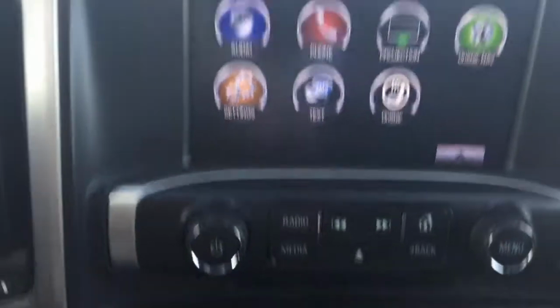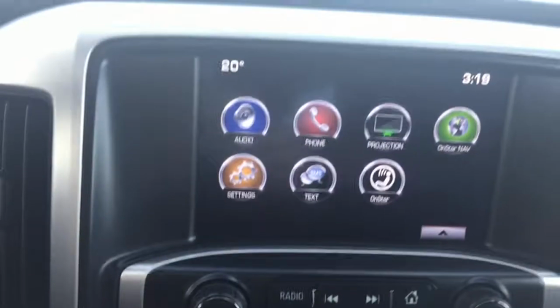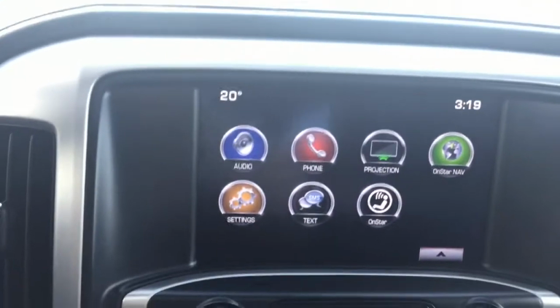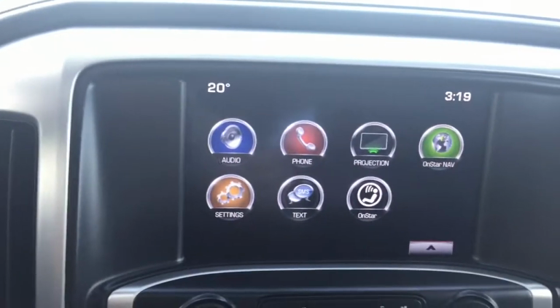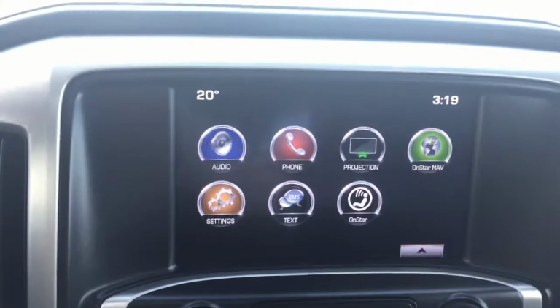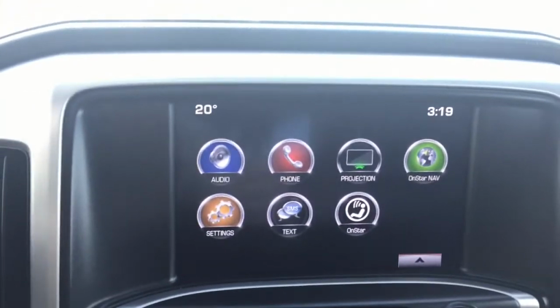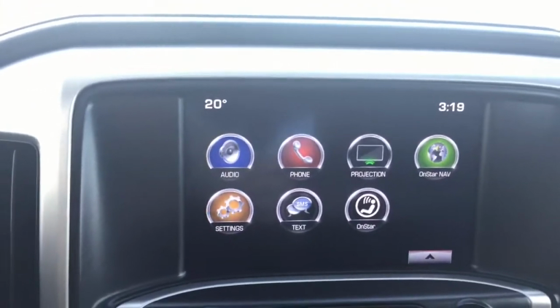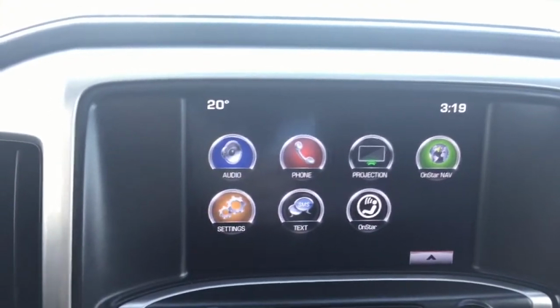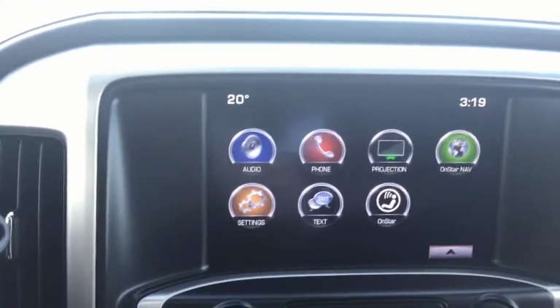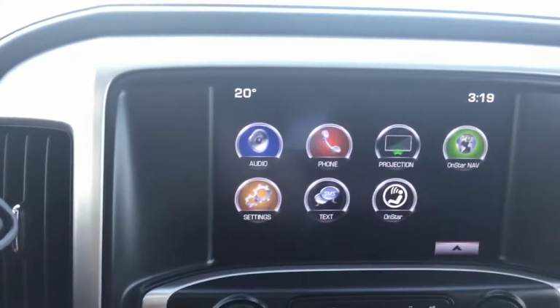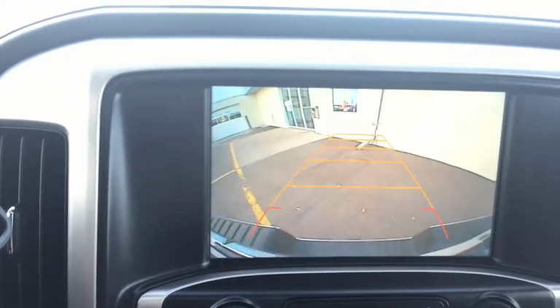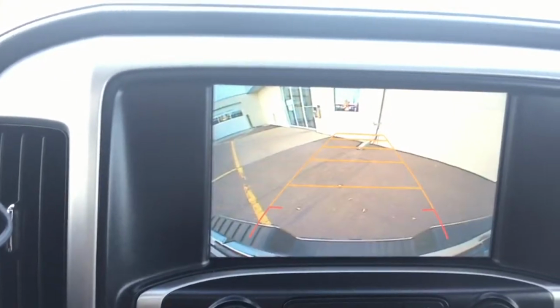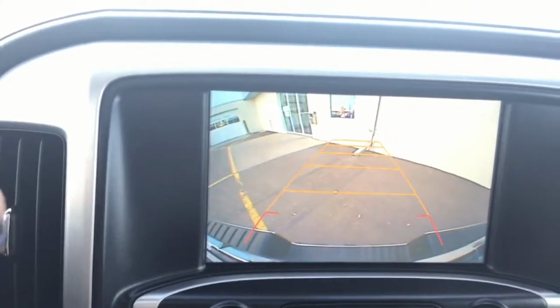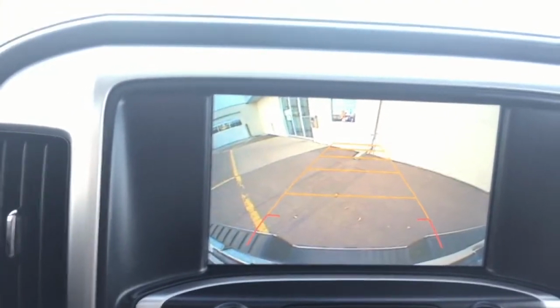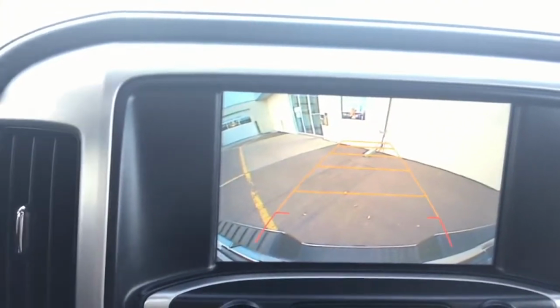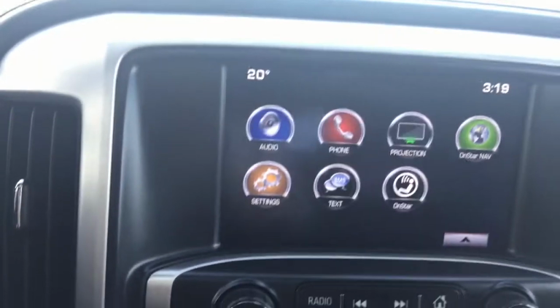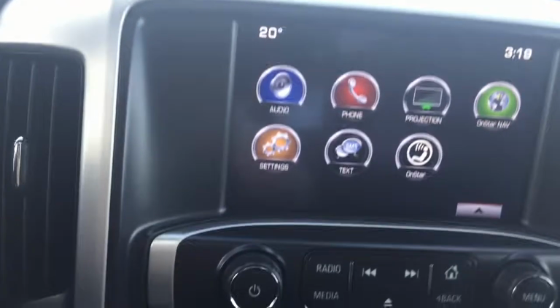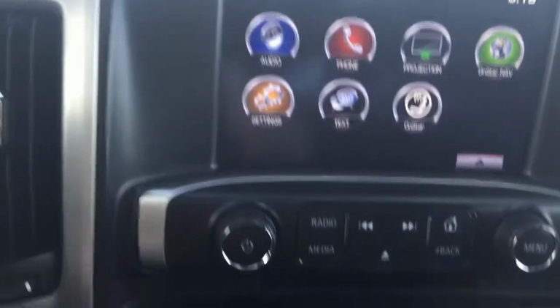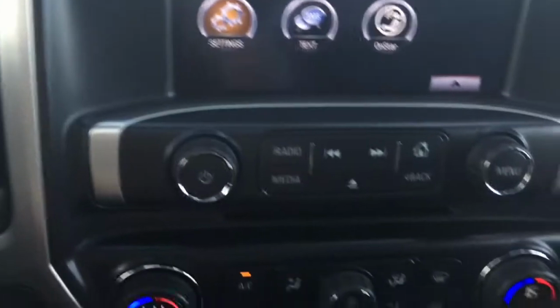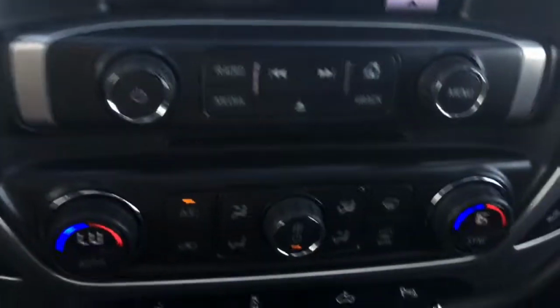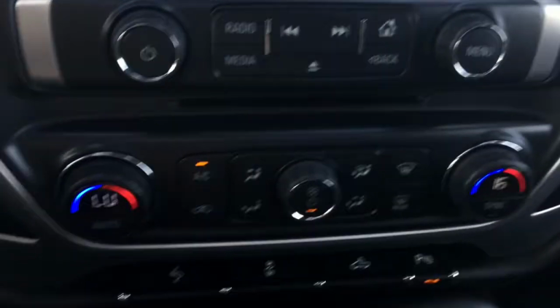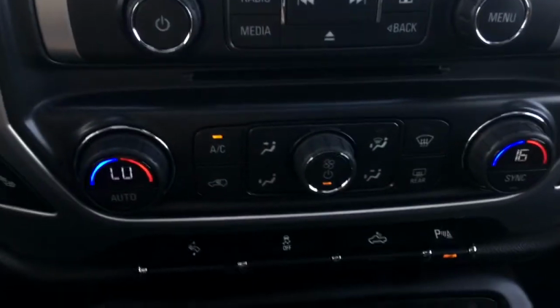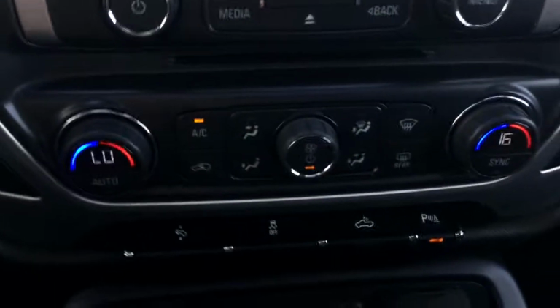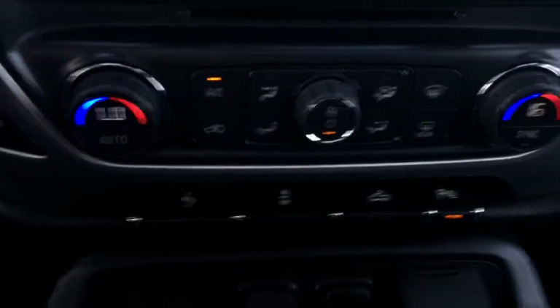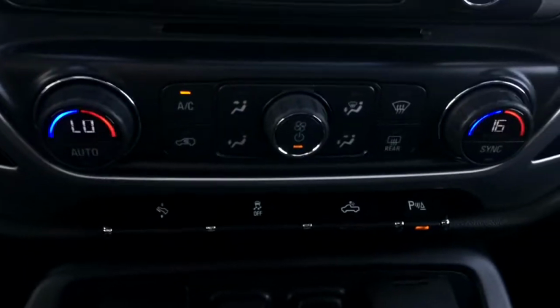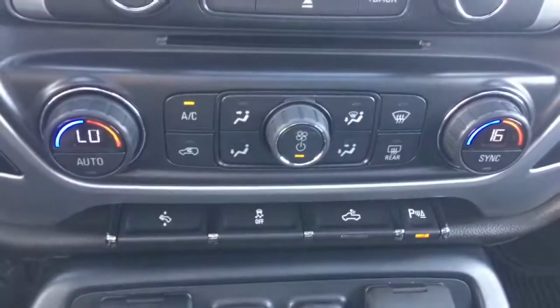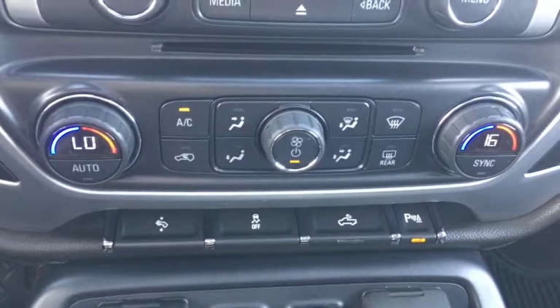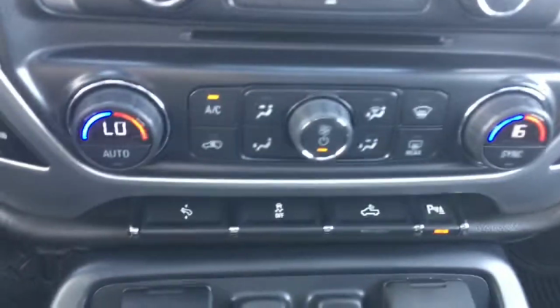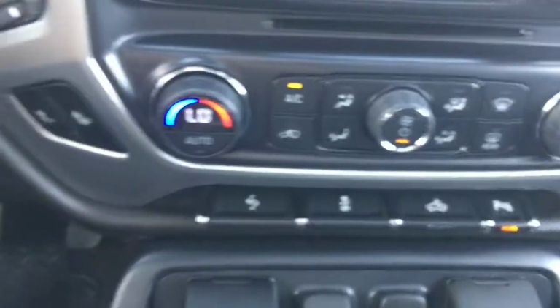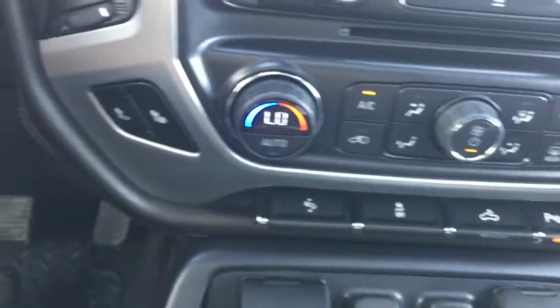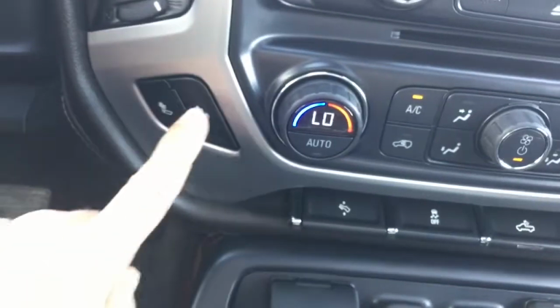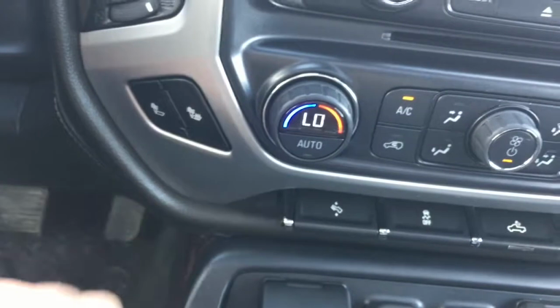This vehicle also has front and rear park assist. Coming down to your dual climate control settings here, and we have heated seats as well.